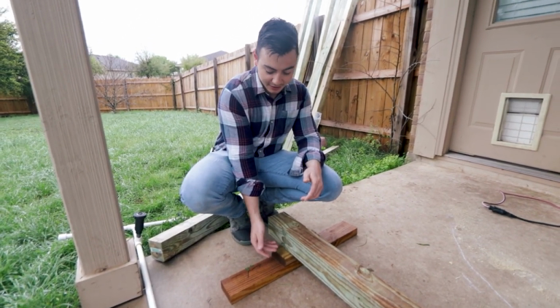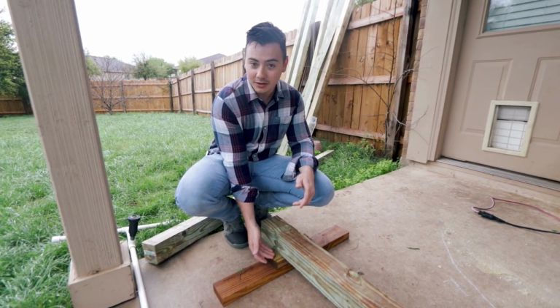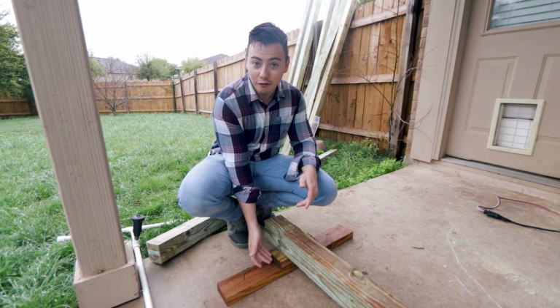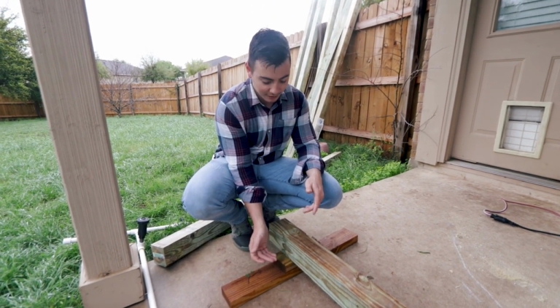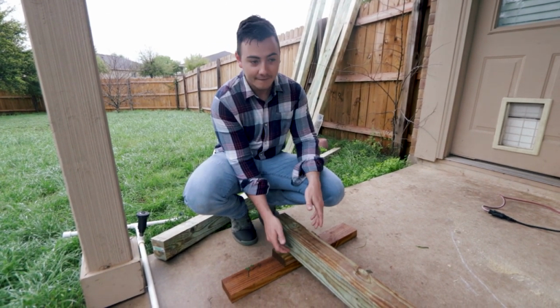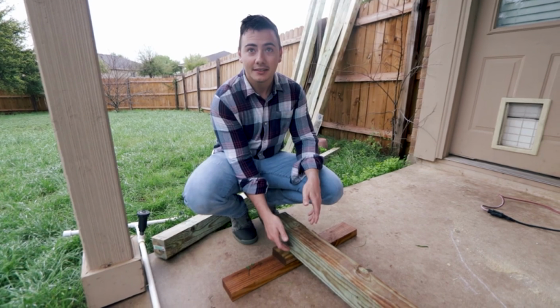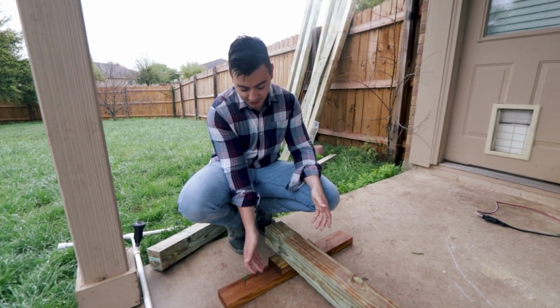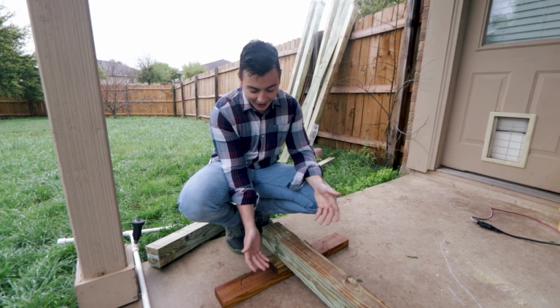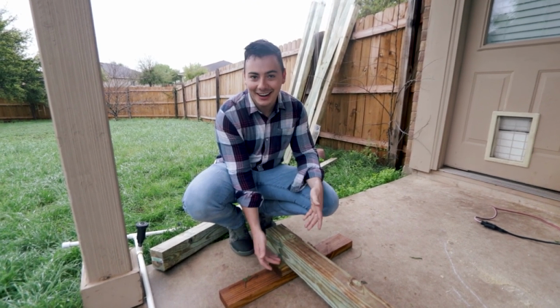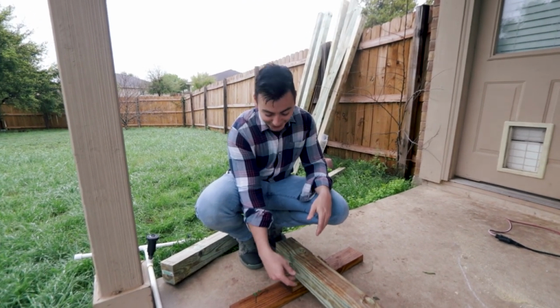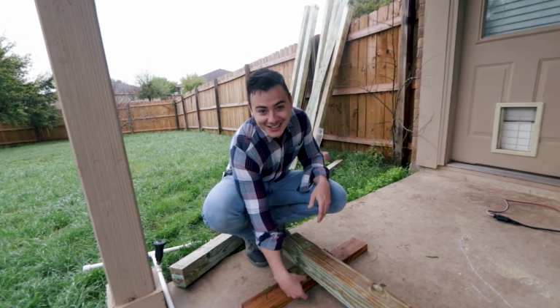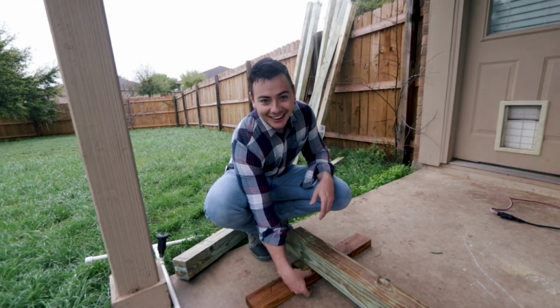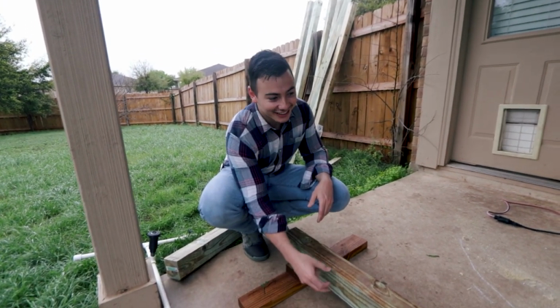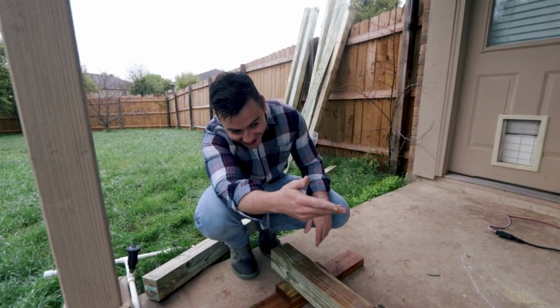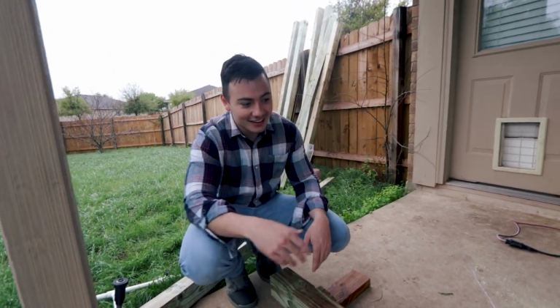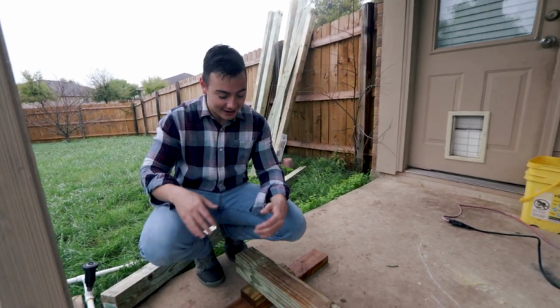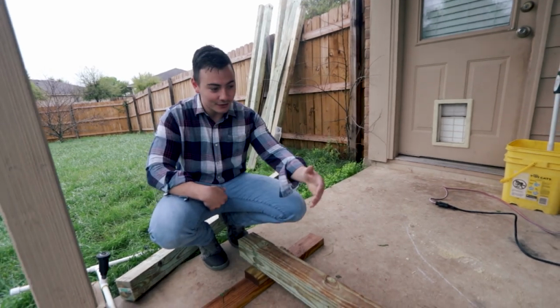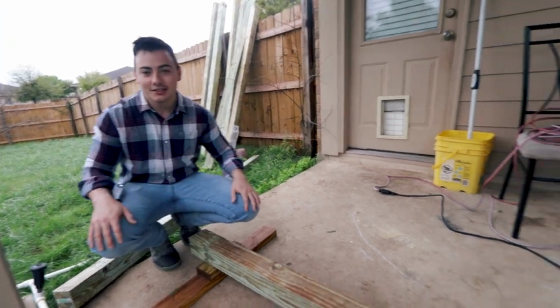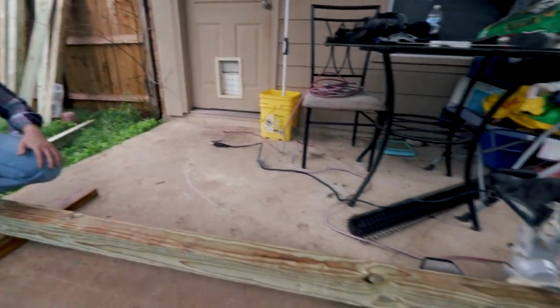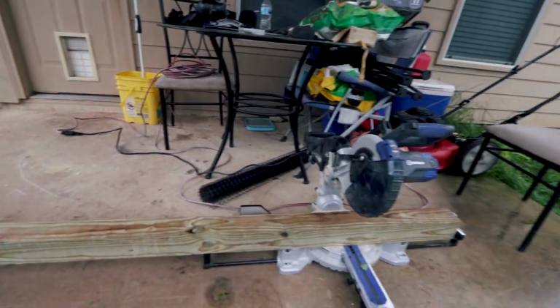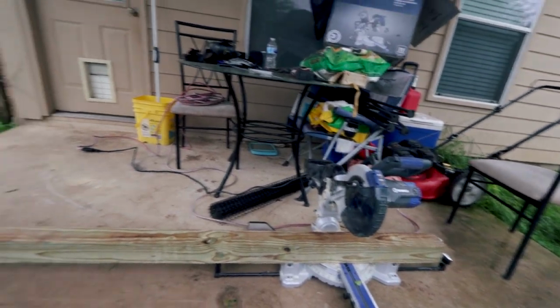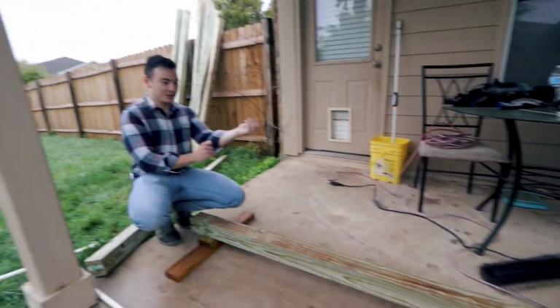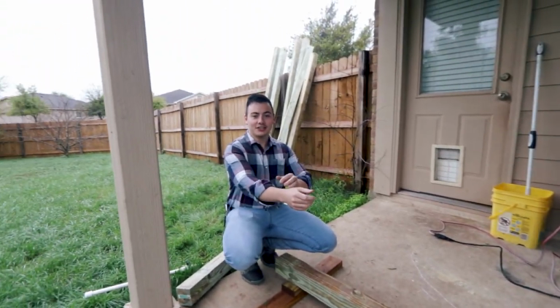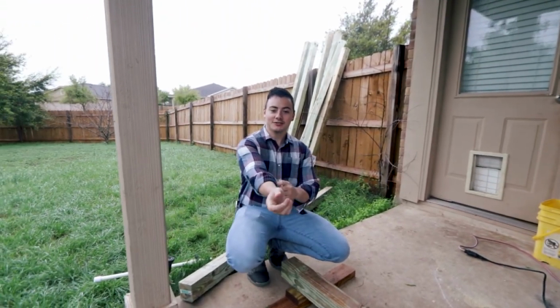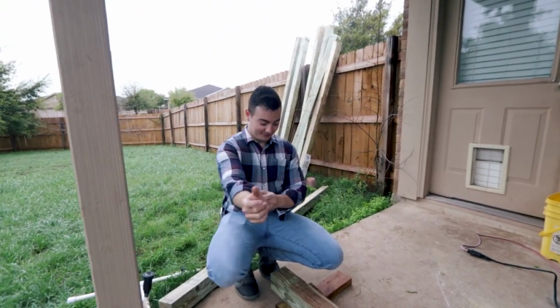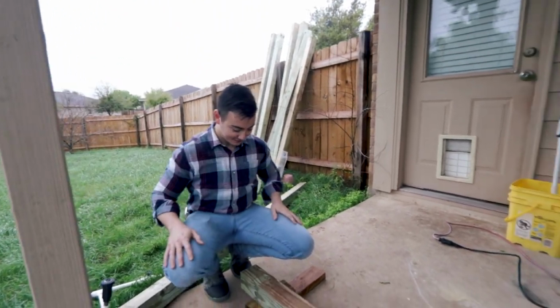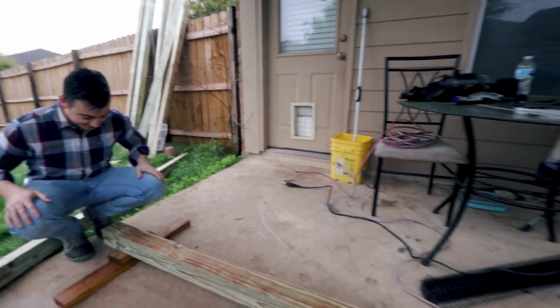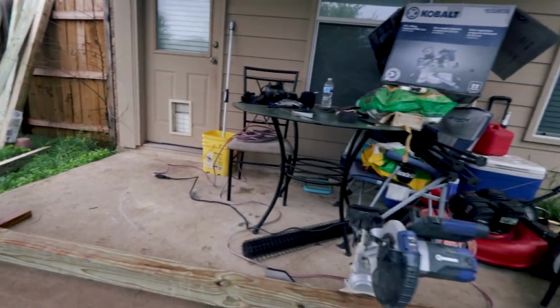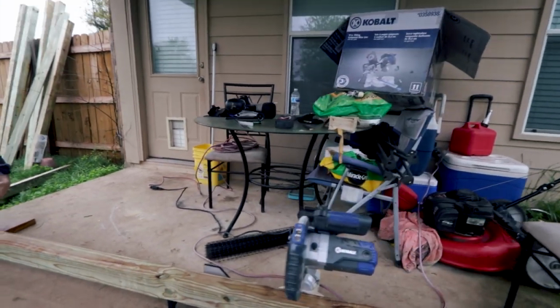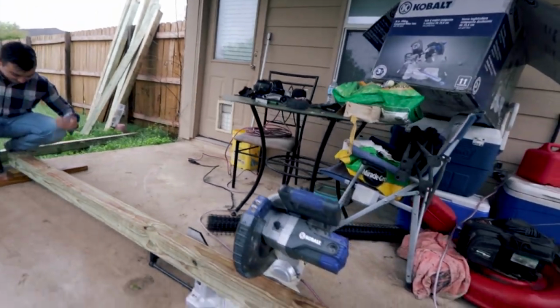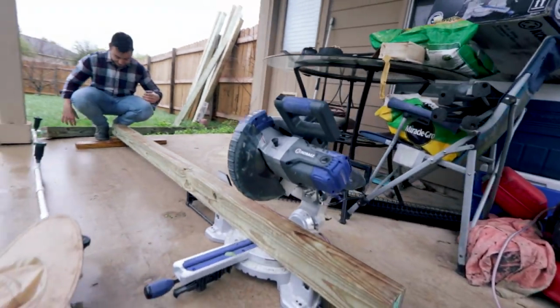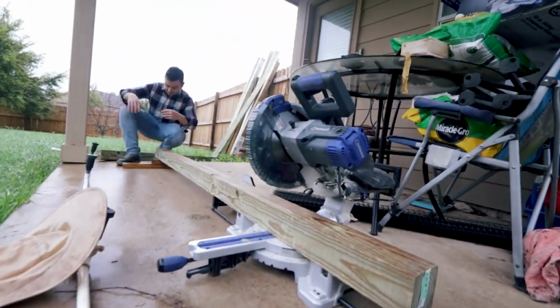Two by twos — two of those makes a four by four. Actually it's a two by four. Either way, four inches. Now it's level over there, so now we're gonna have a good cut and we shouldn't have an issue. Let's get to cutting.